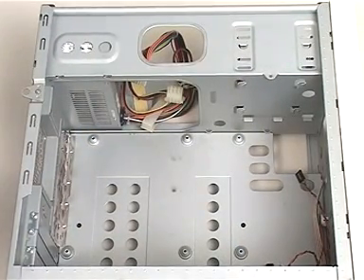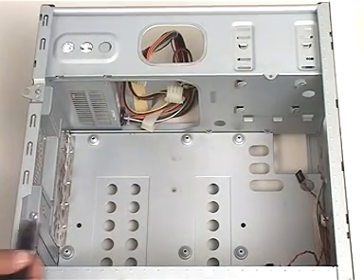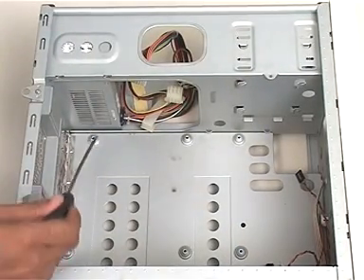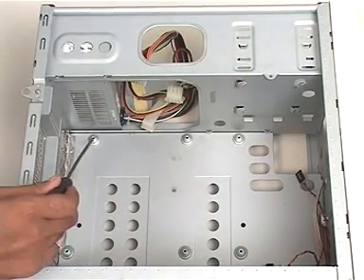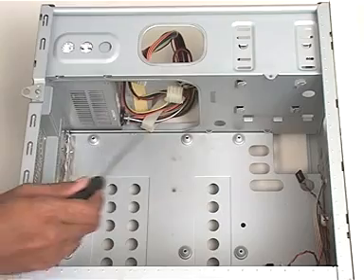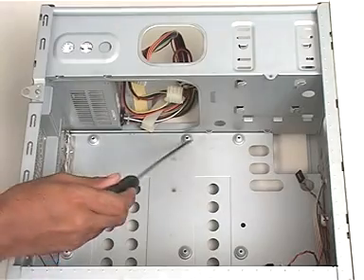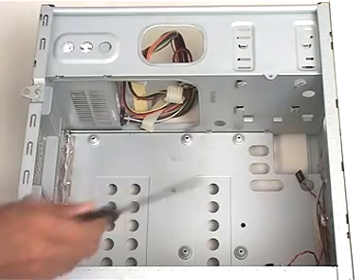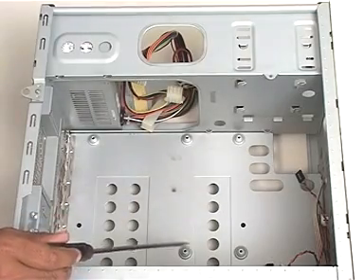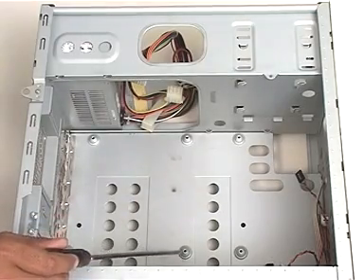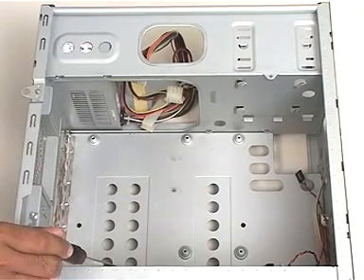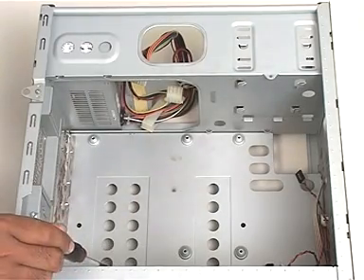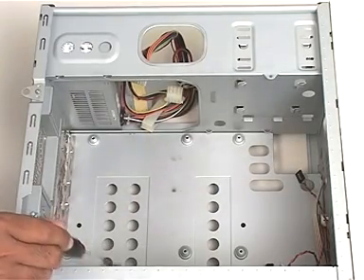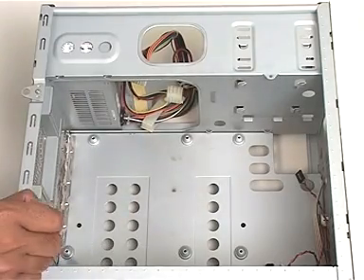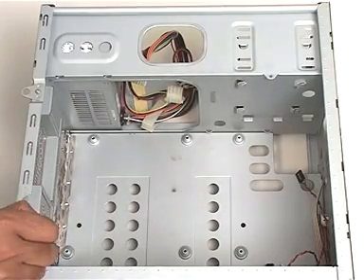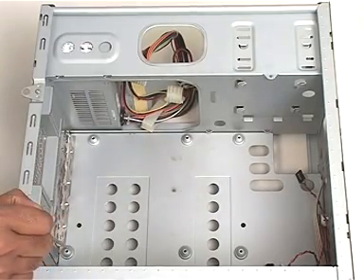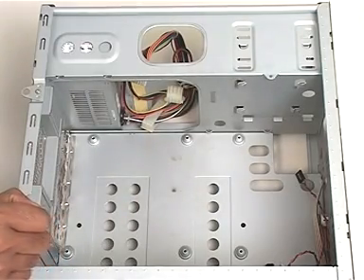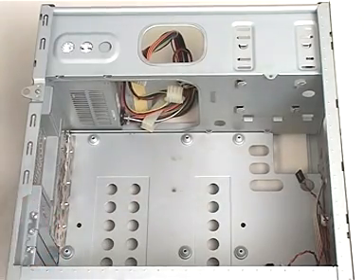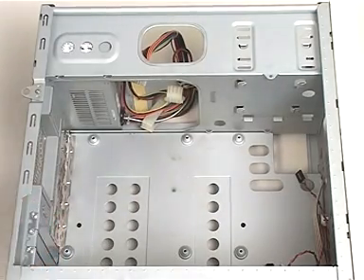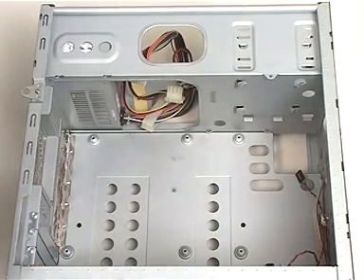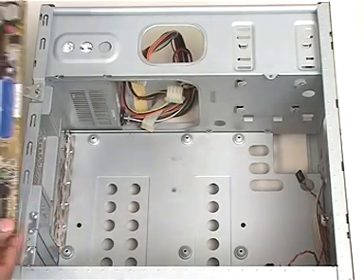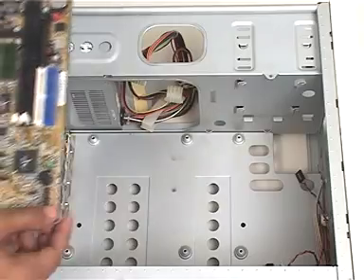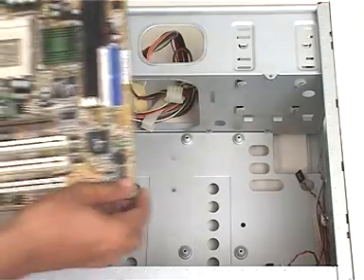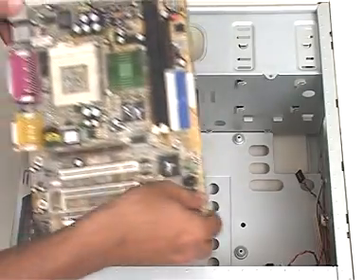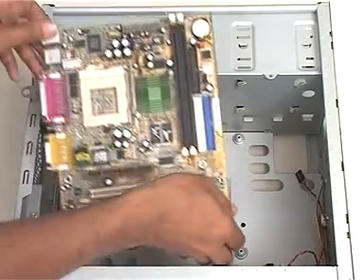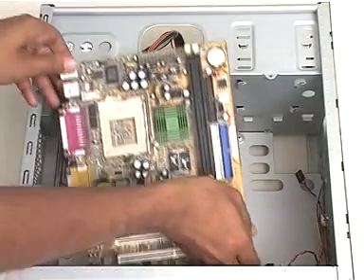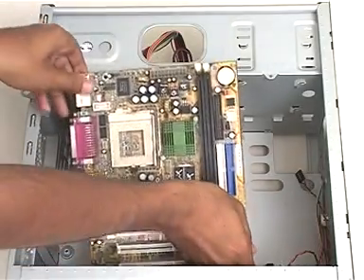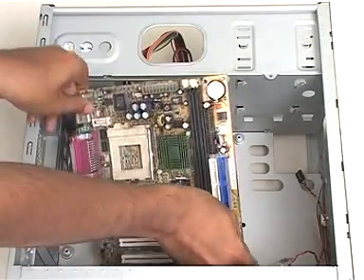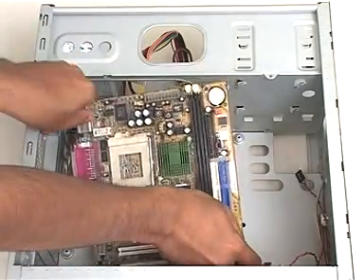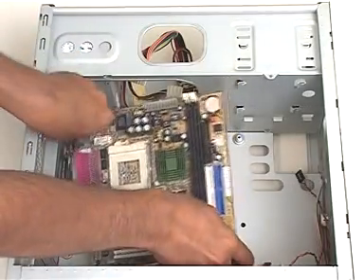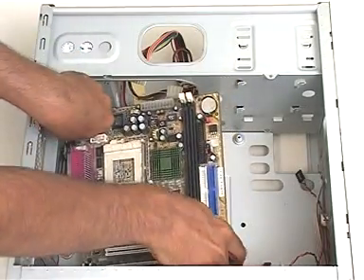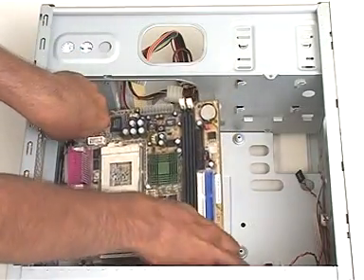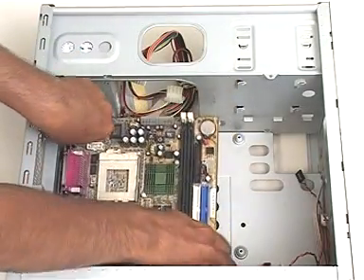Then, we locate the mounting screw holes at the base of the system. We line these mounting holes on the motherboard with the mounting screw holes.